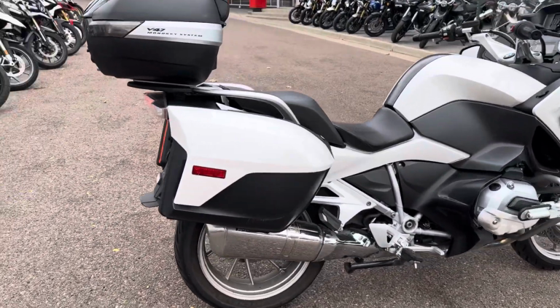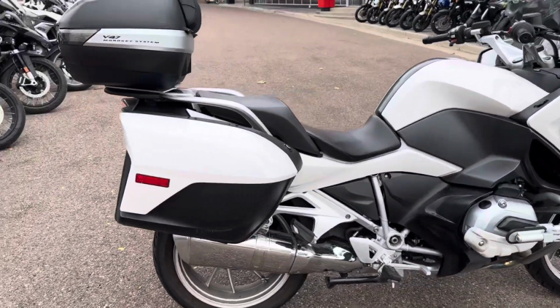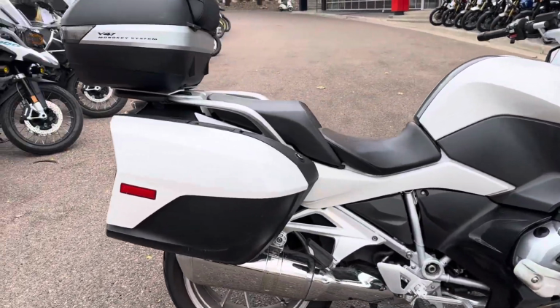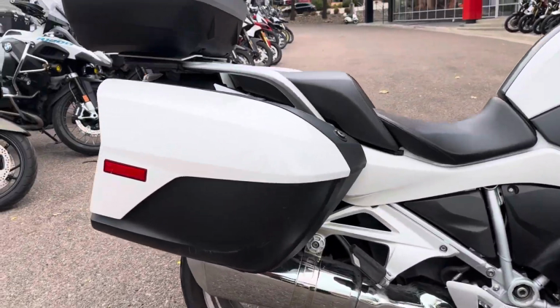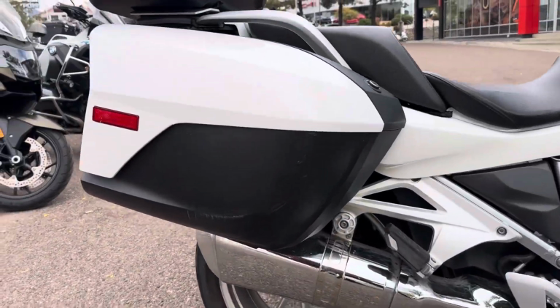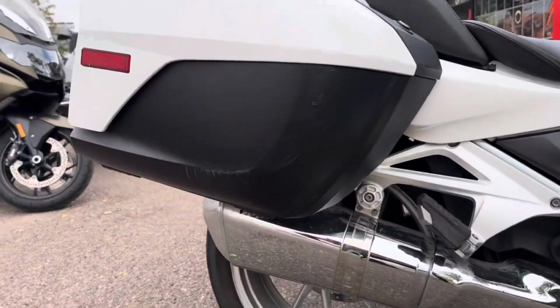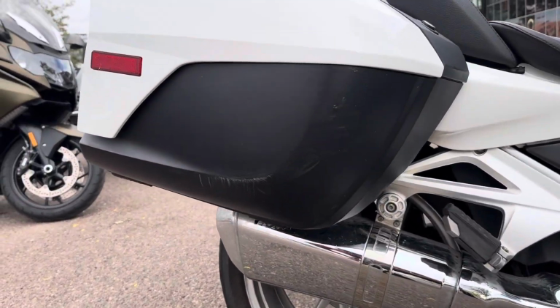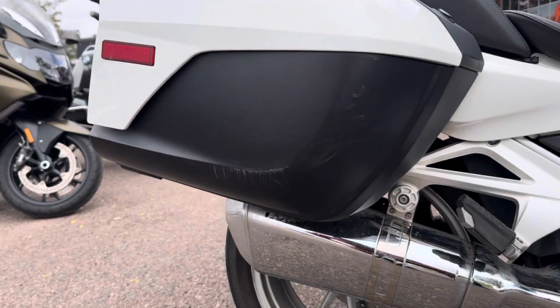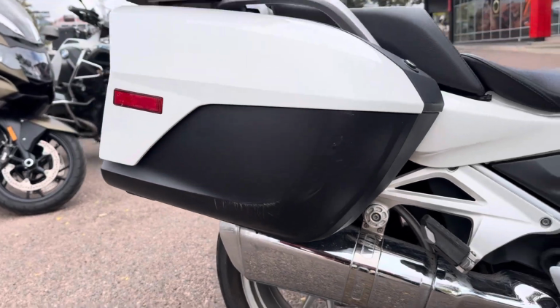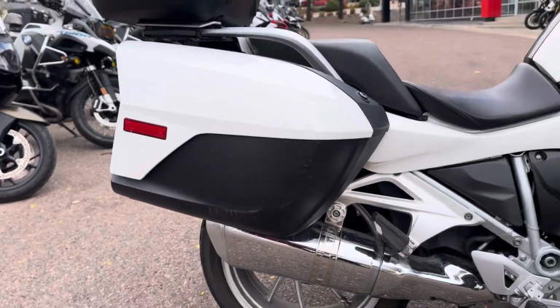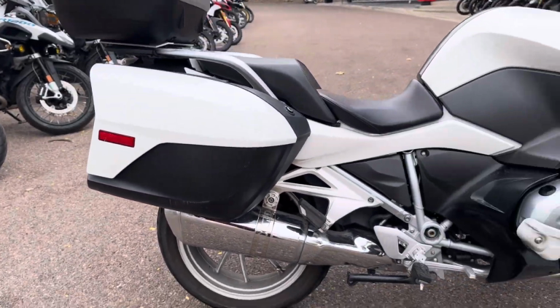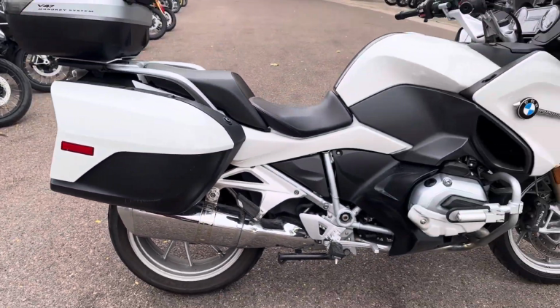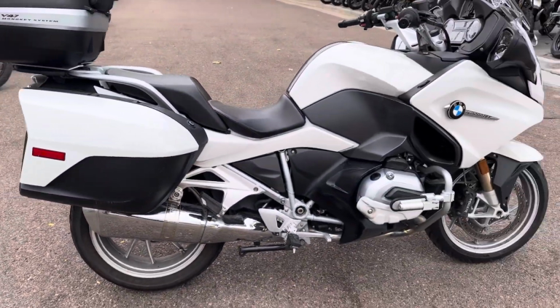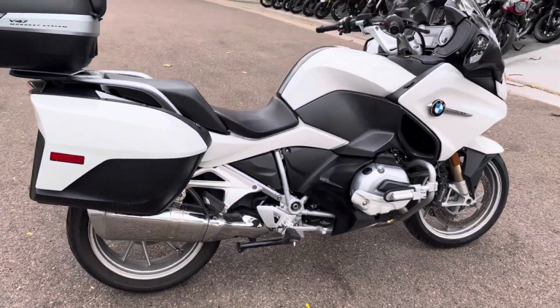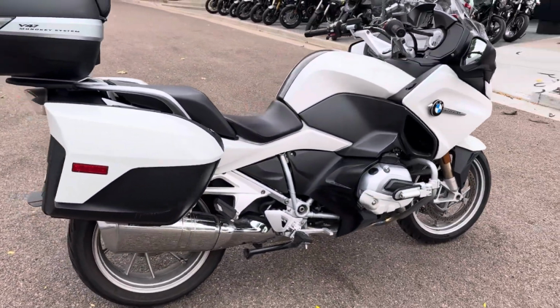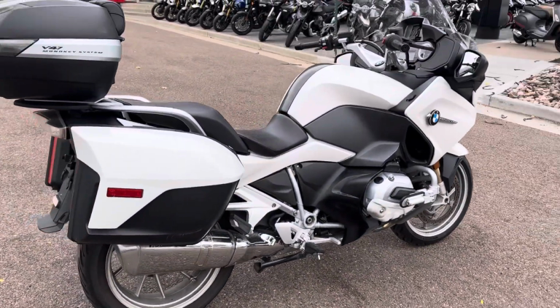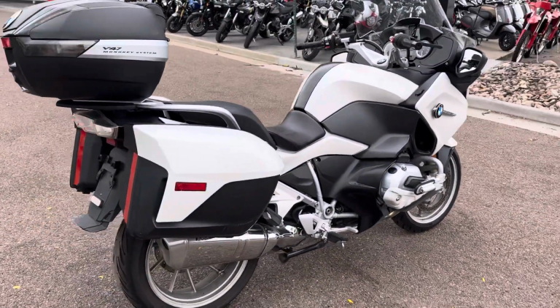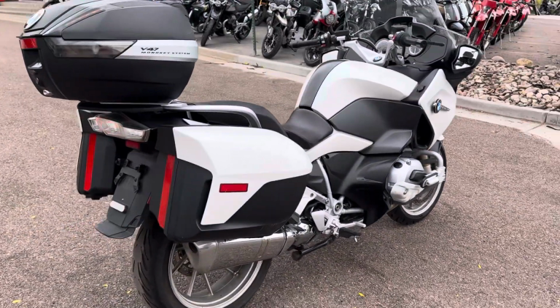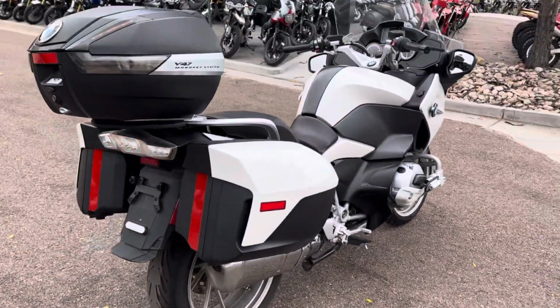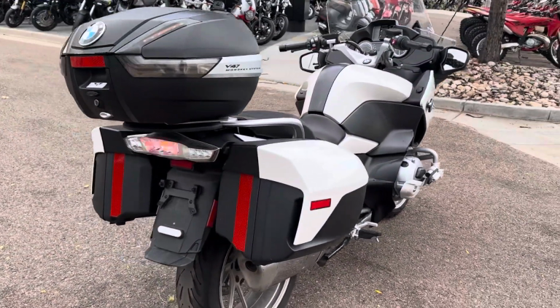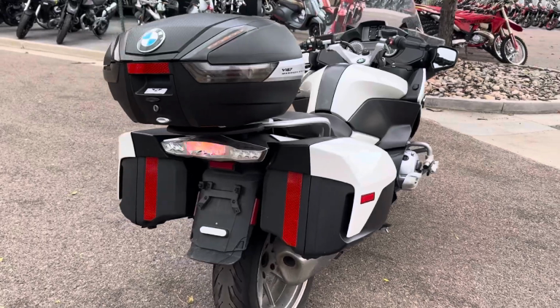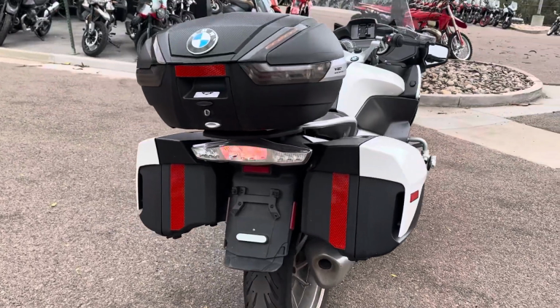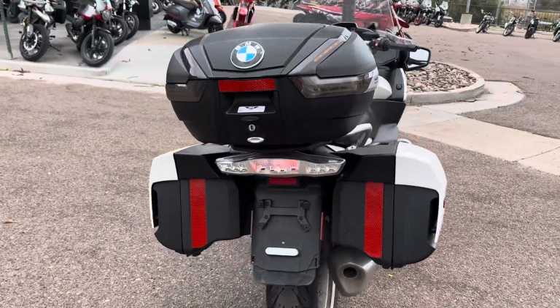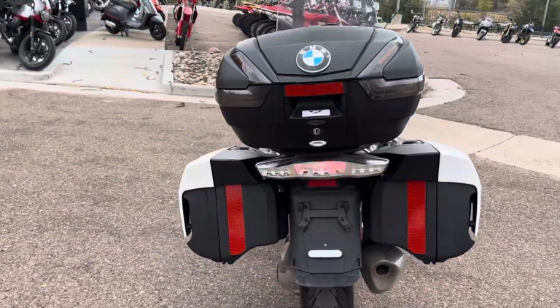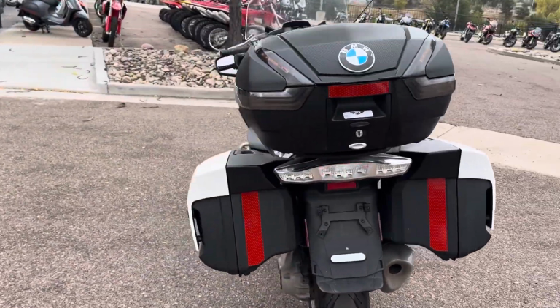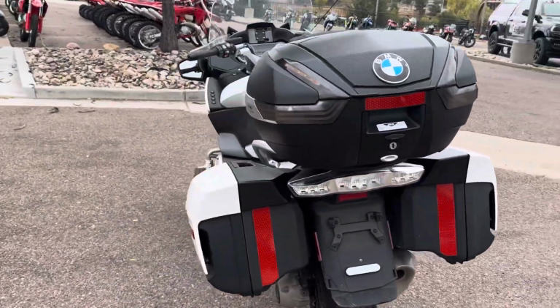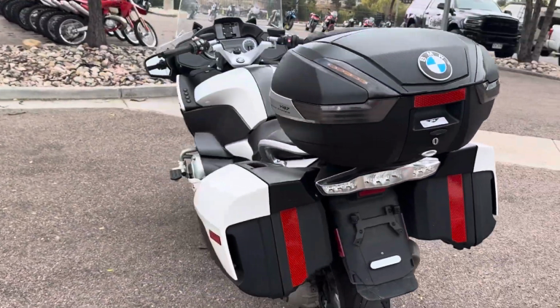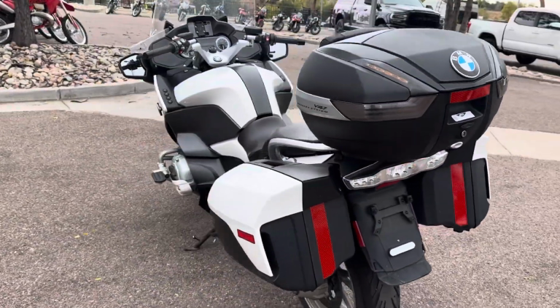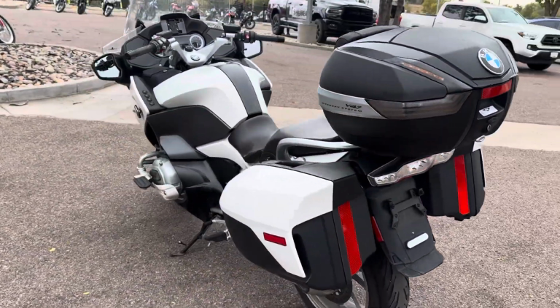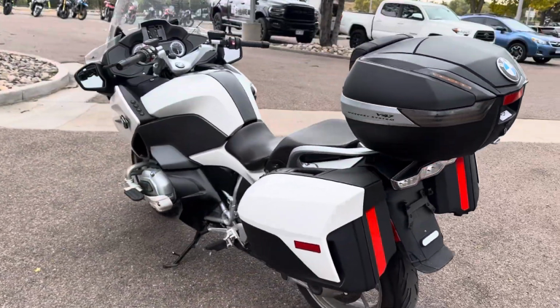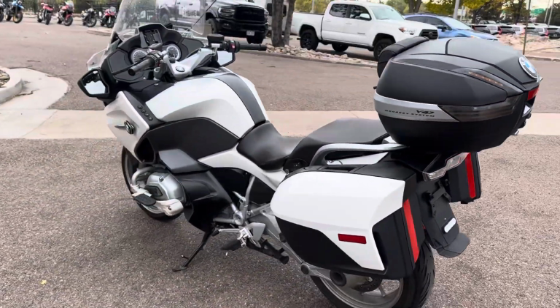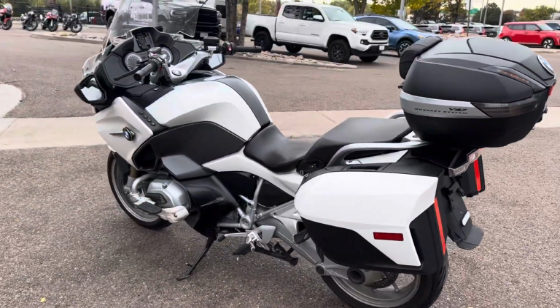There's not much damage on this side case — there's a little bit, it looks like a parking lot drop — but outside of that the bike's very clean. It will be fully serviced before it goes to a new home.